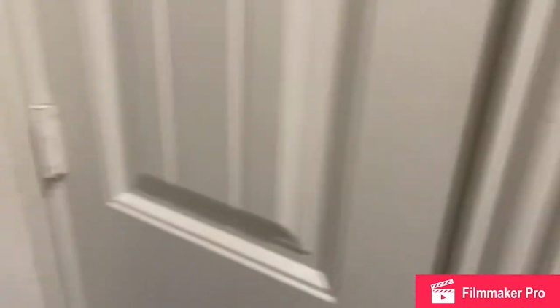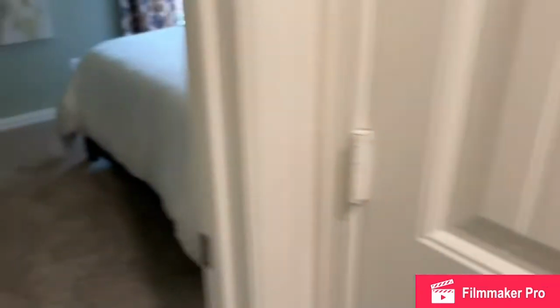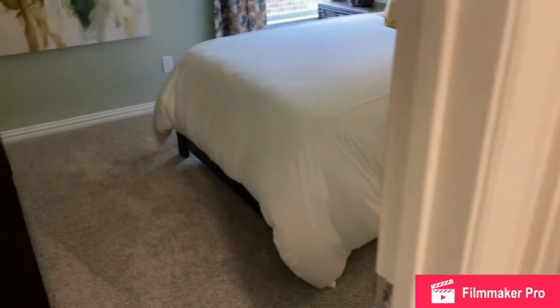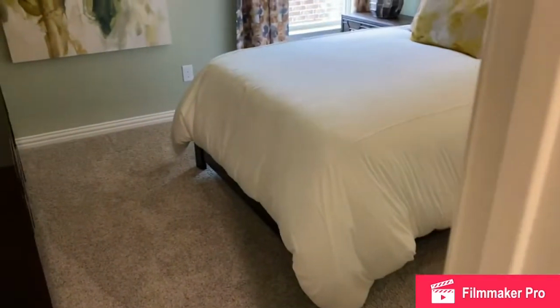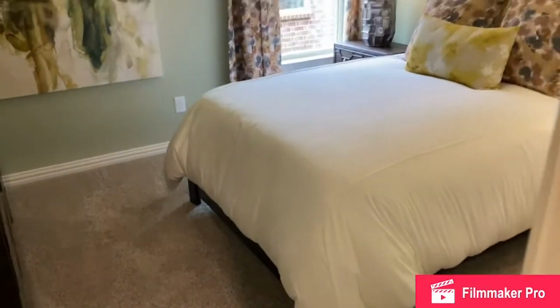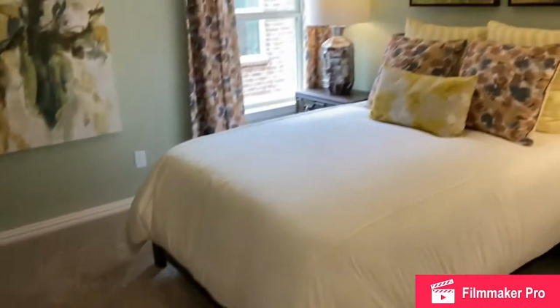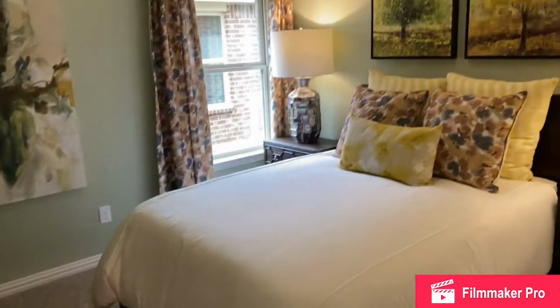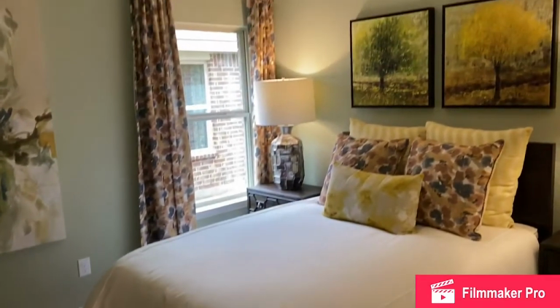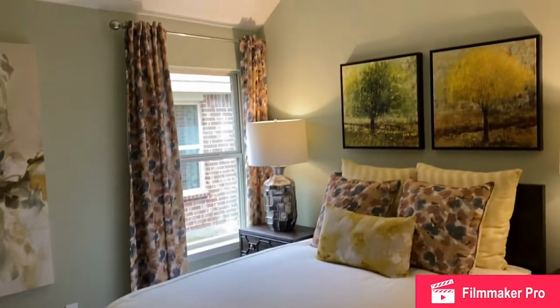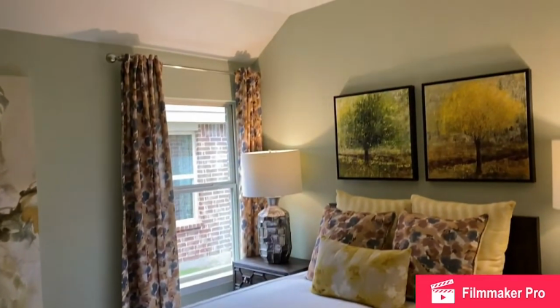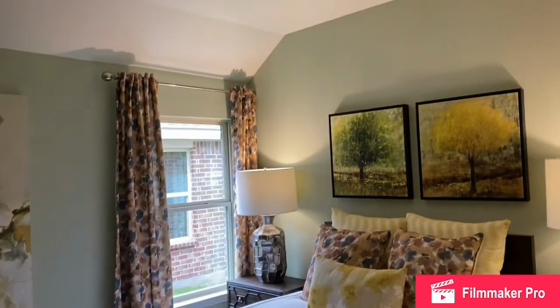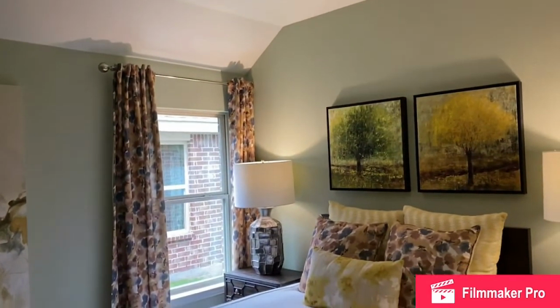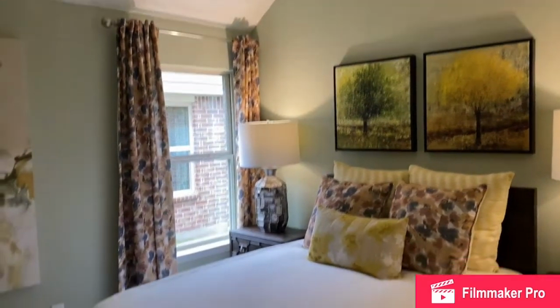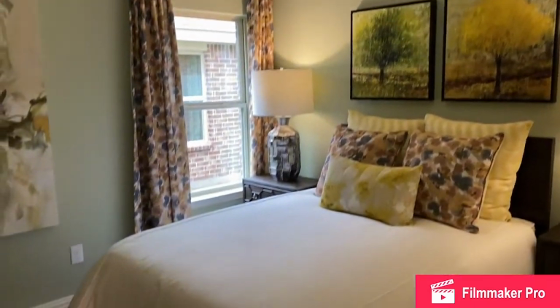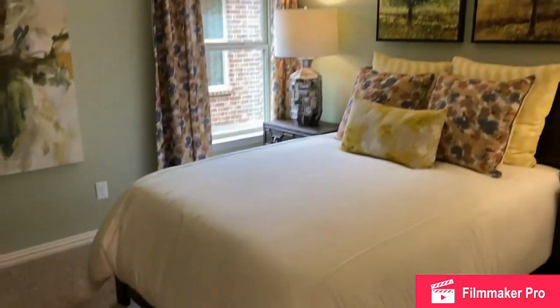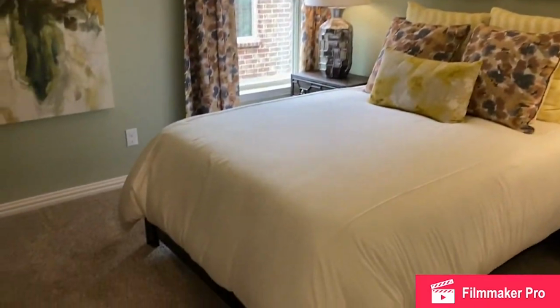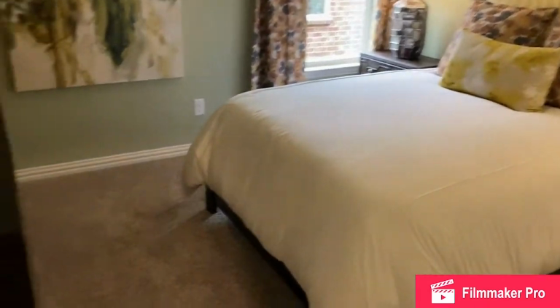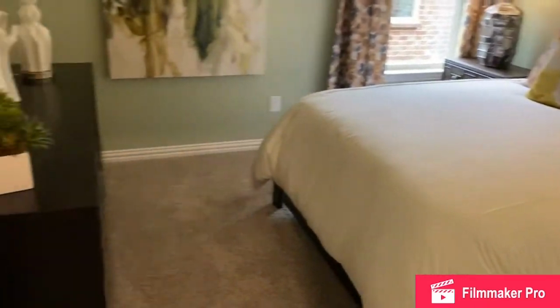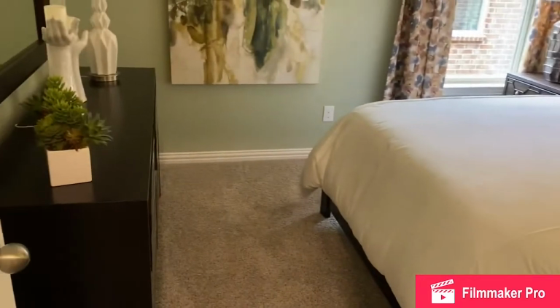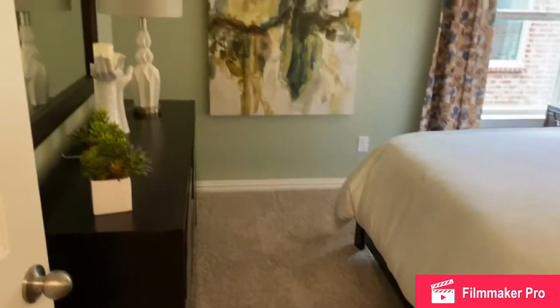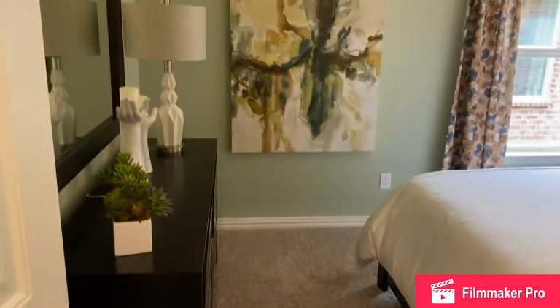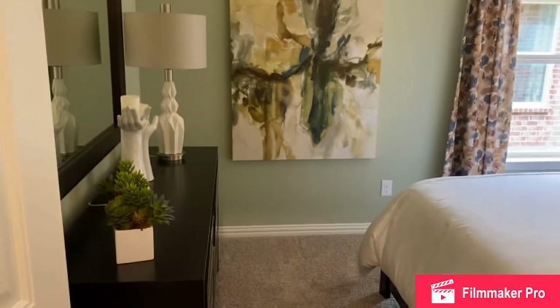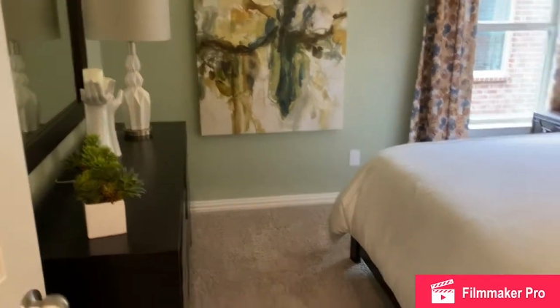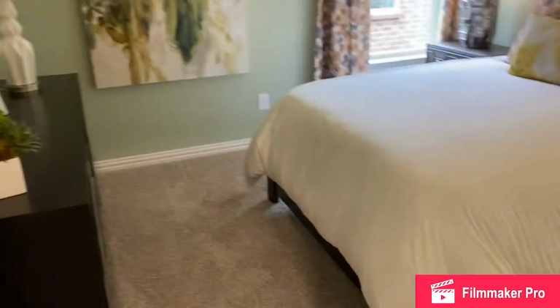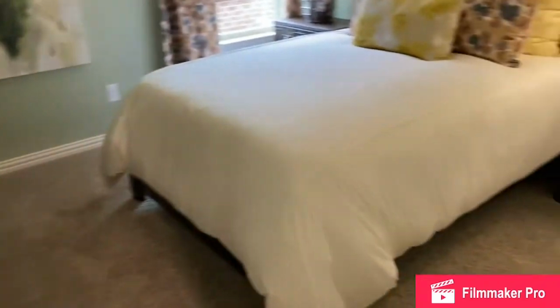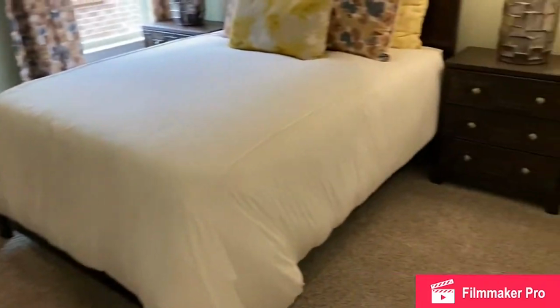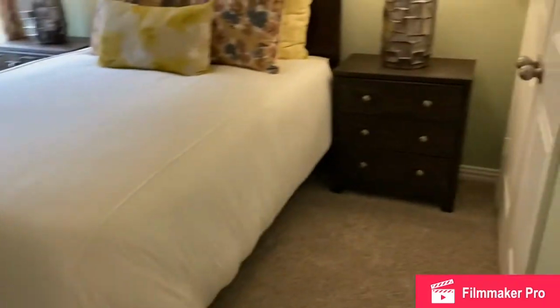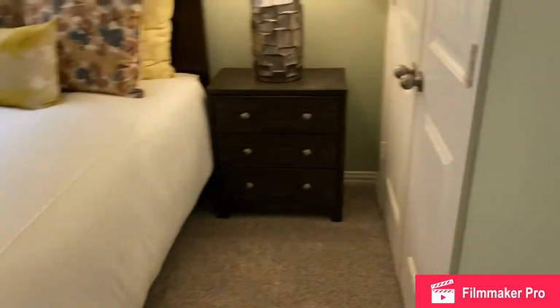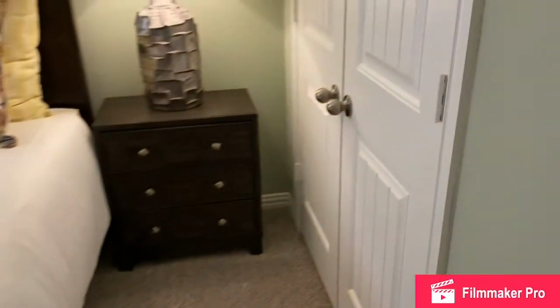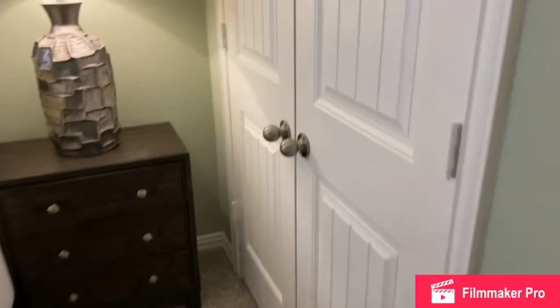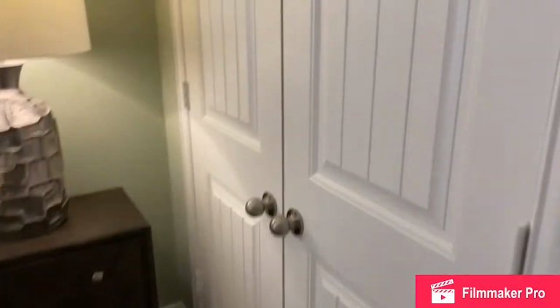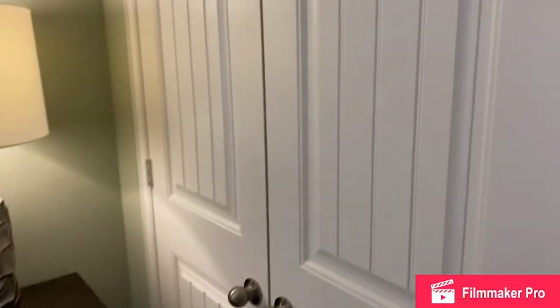And then there's another bedroom here, again with a double-door closet.